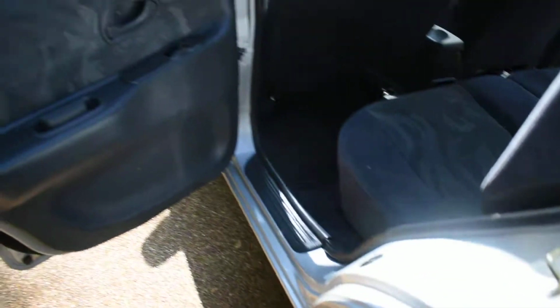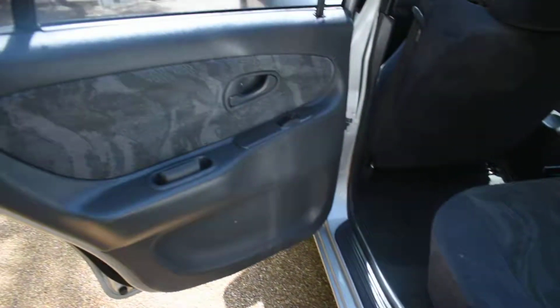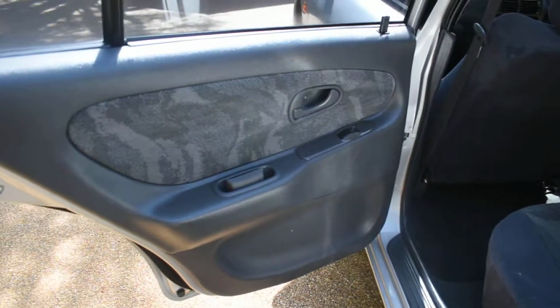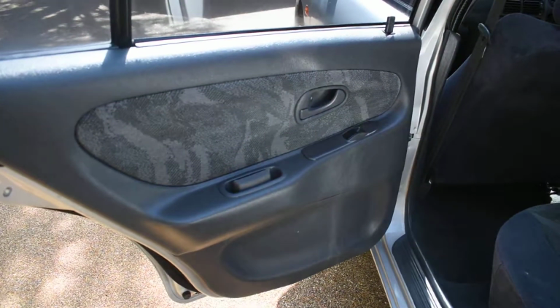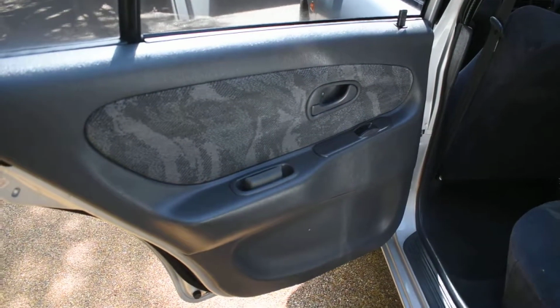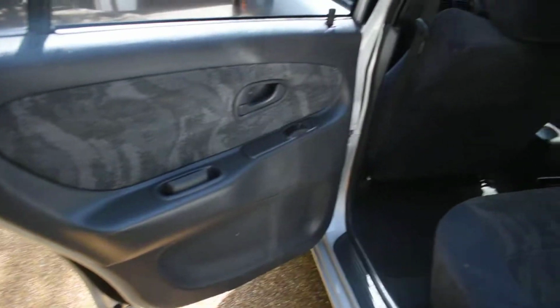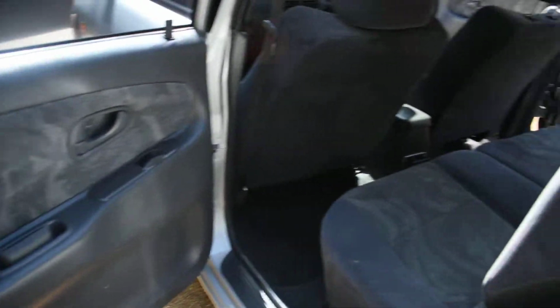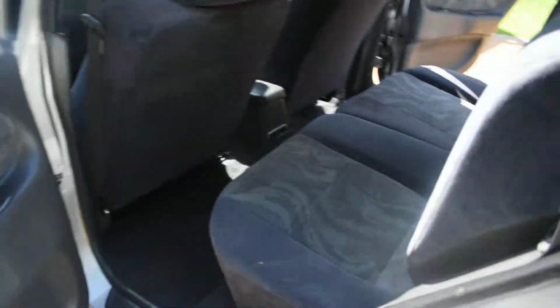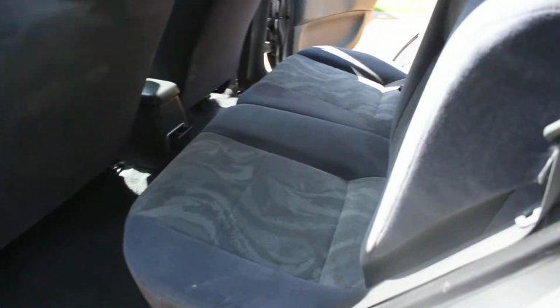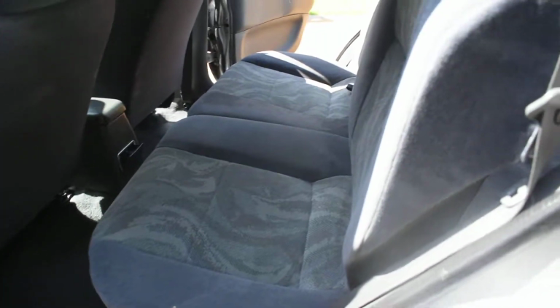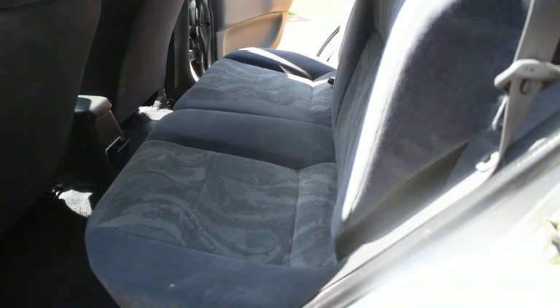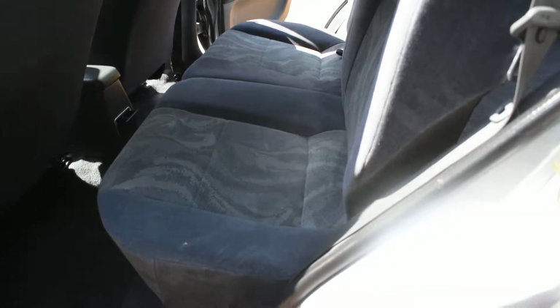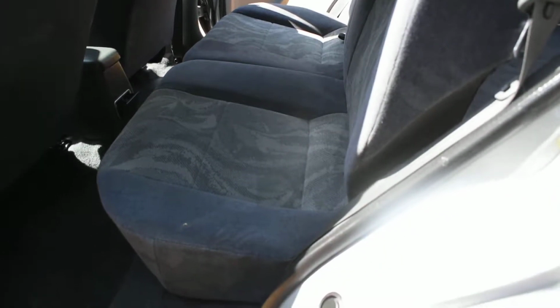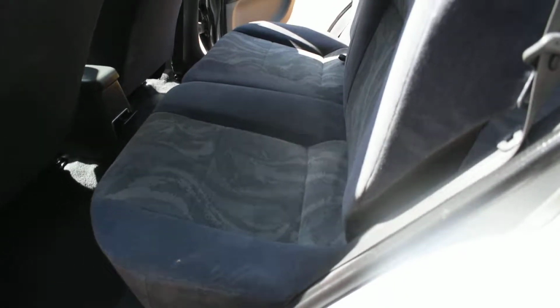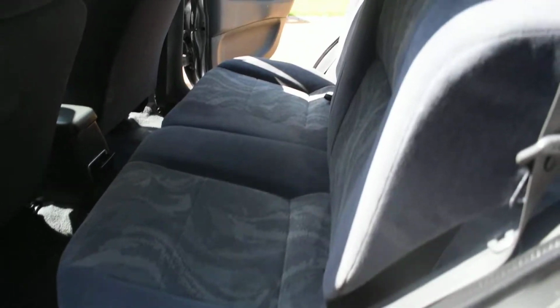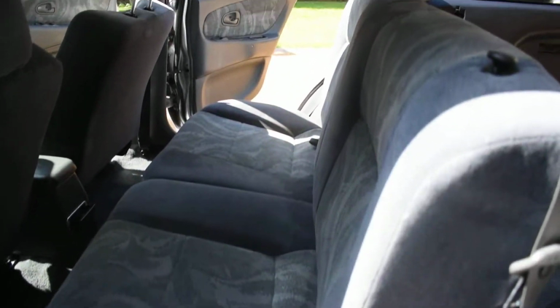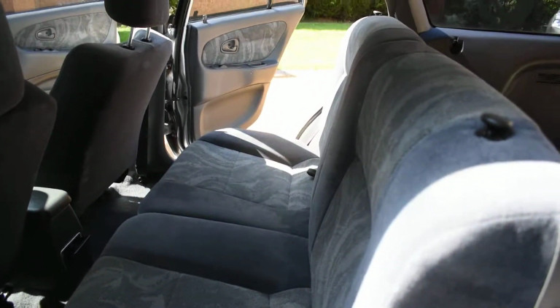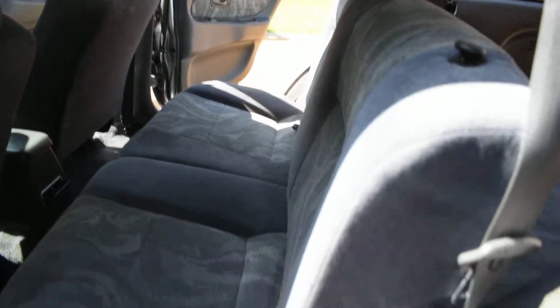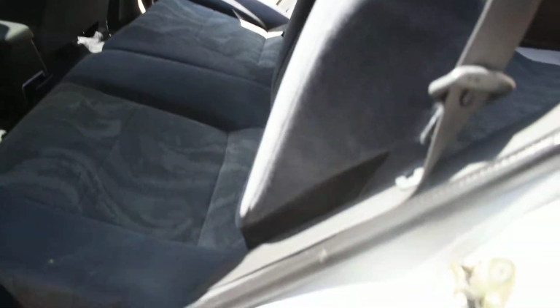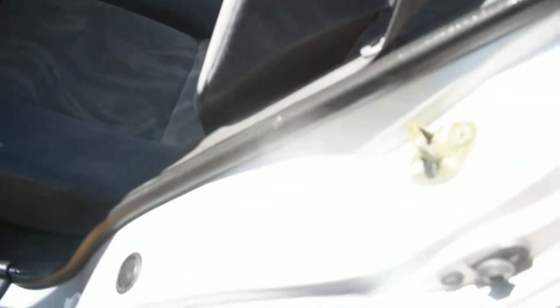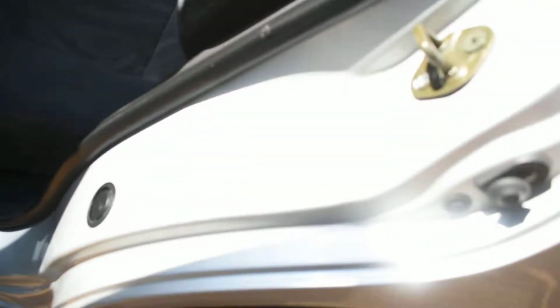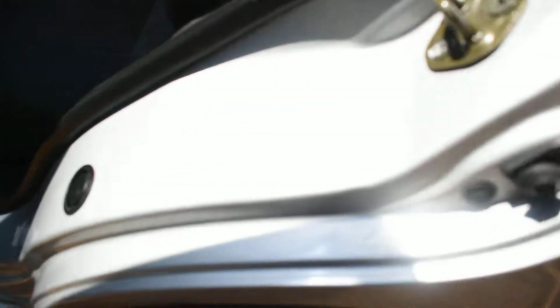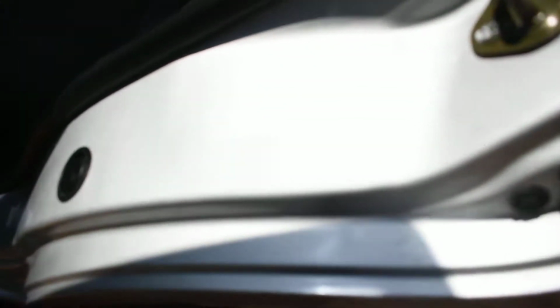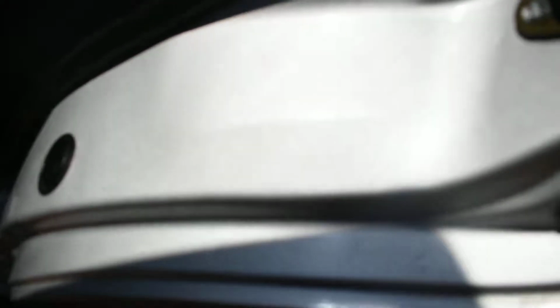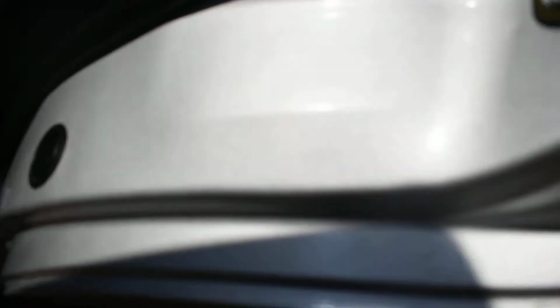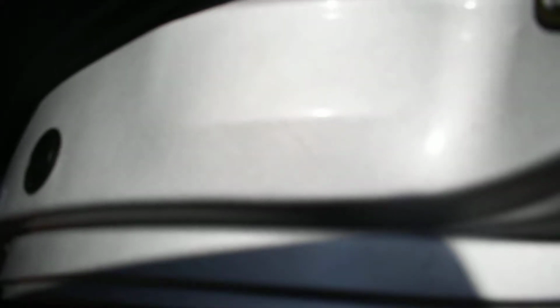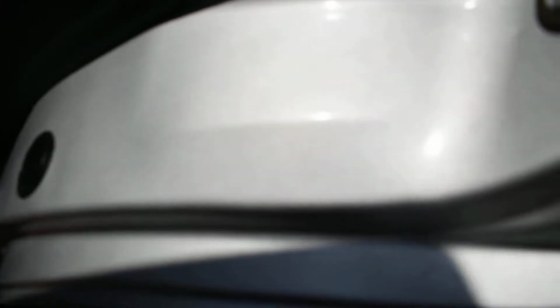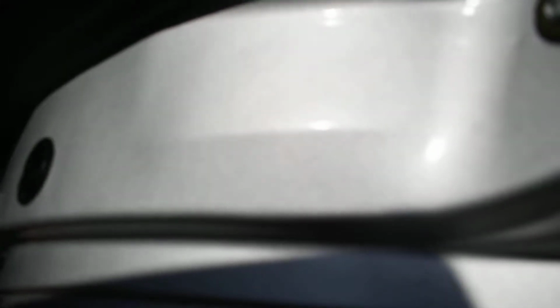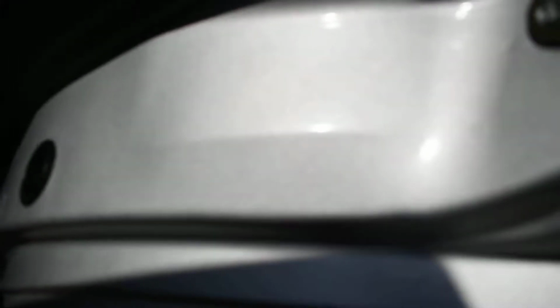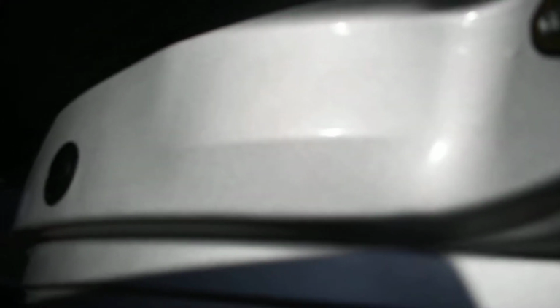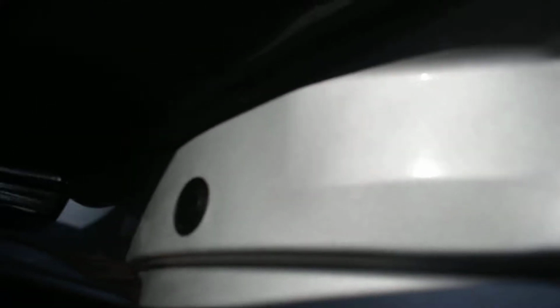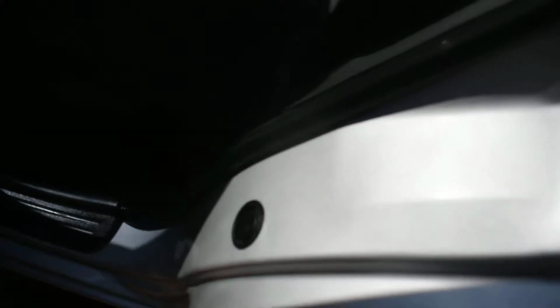The nearside rear door card is all perfect. And a view of the rear seats from the nearside, and again the wheel arch — on the bottom there's no damage, no seat belt digs or scratches. It's all lovely.